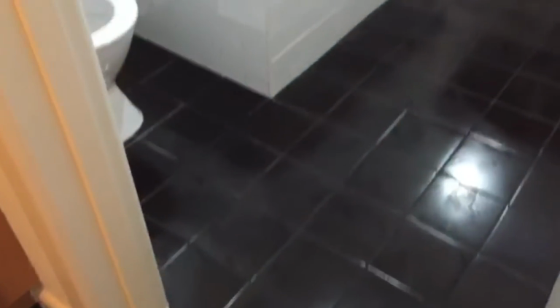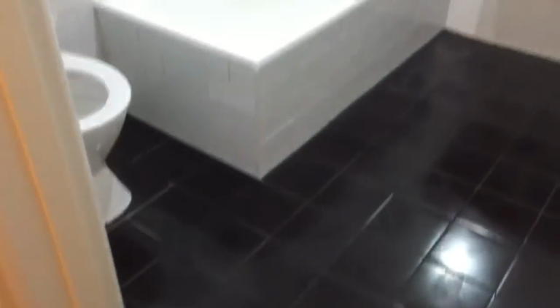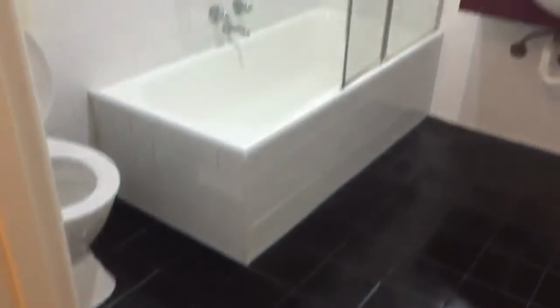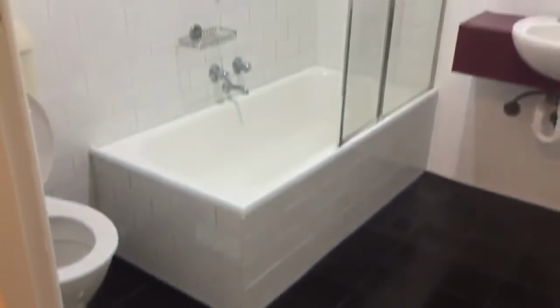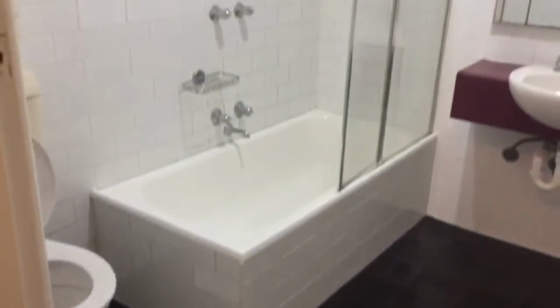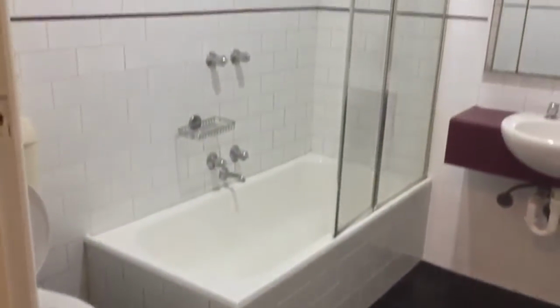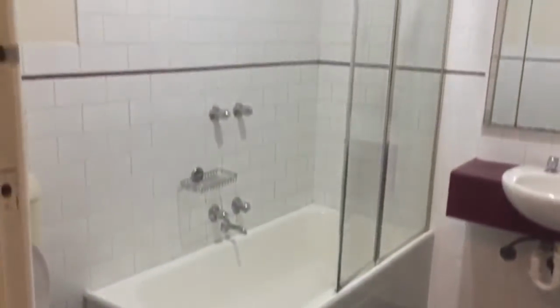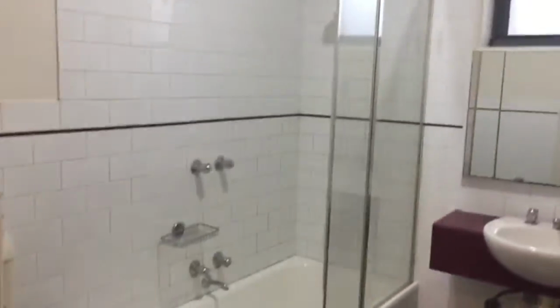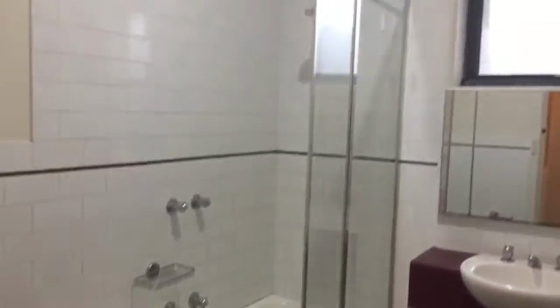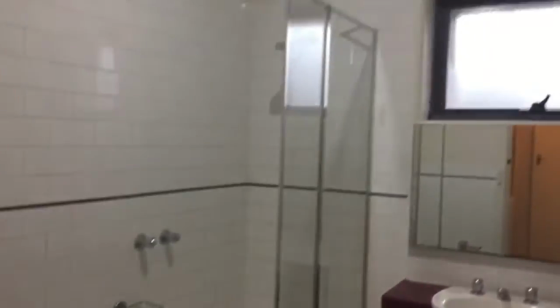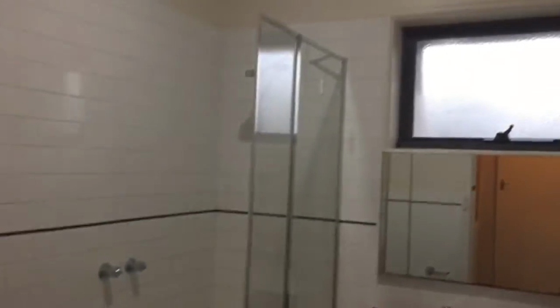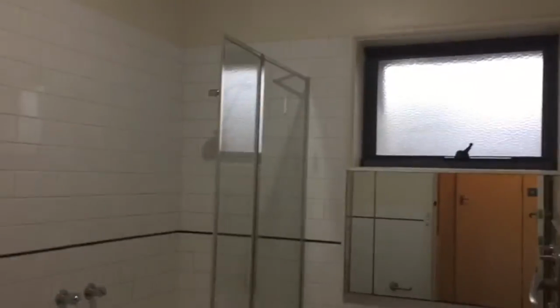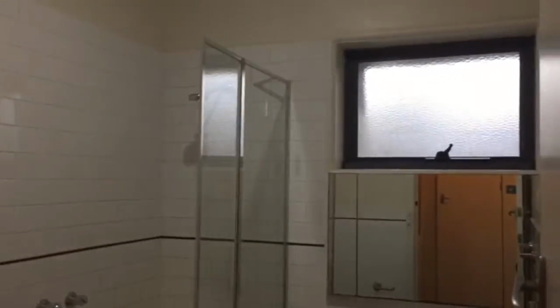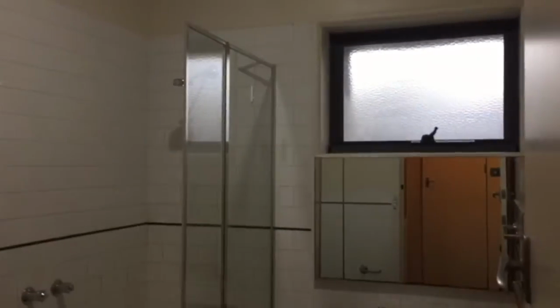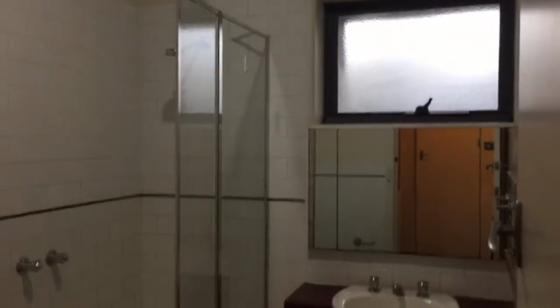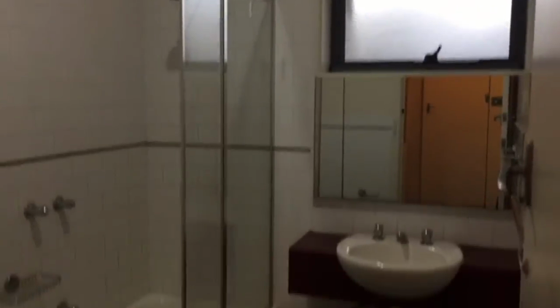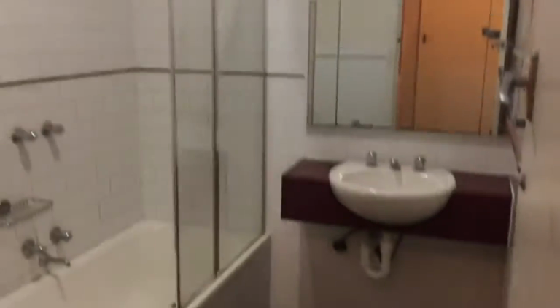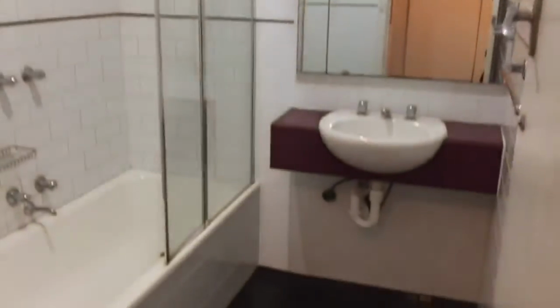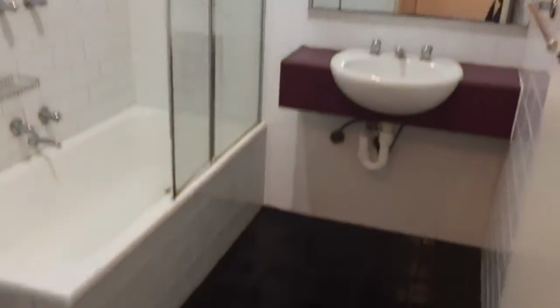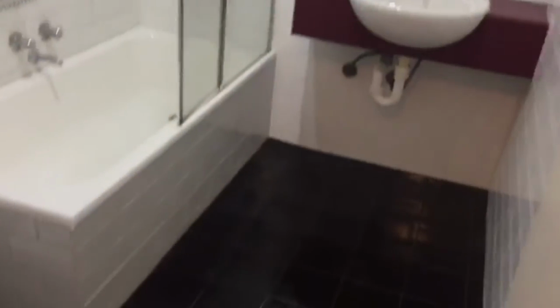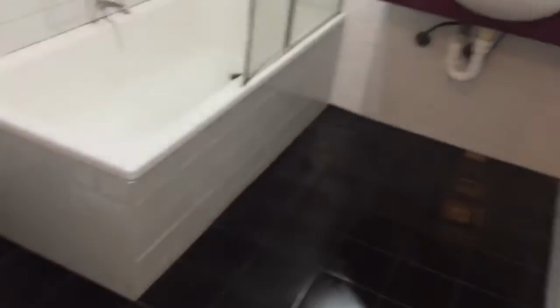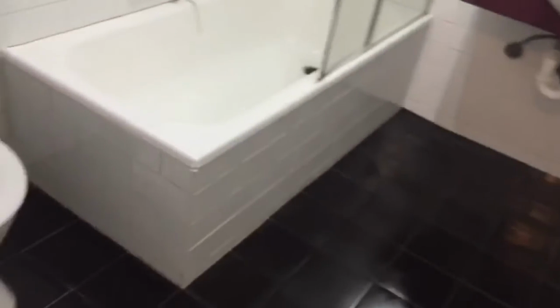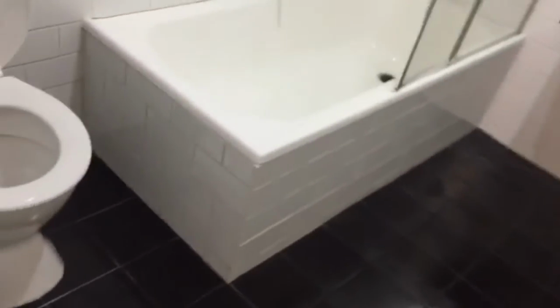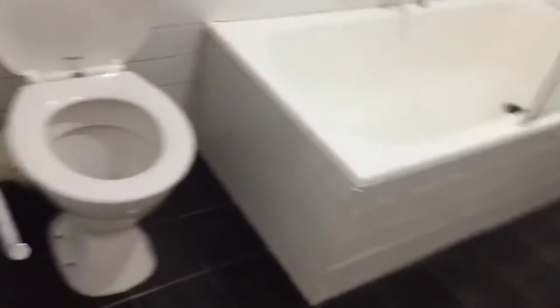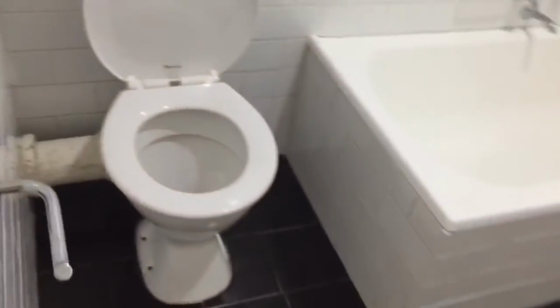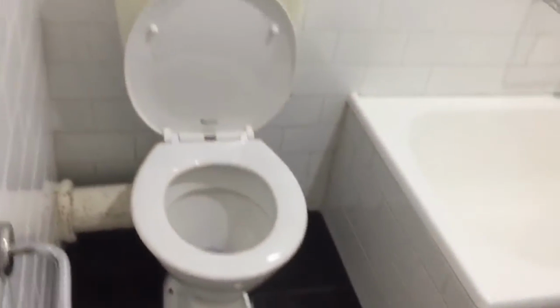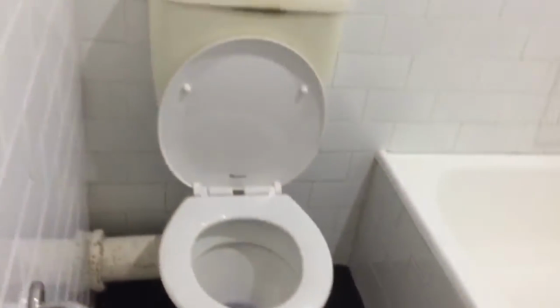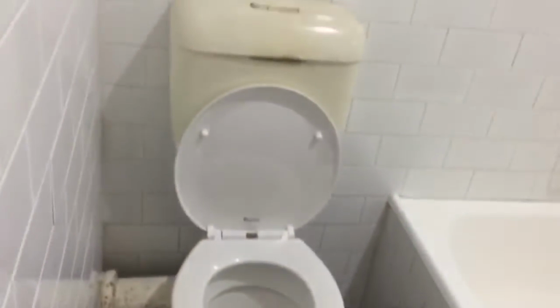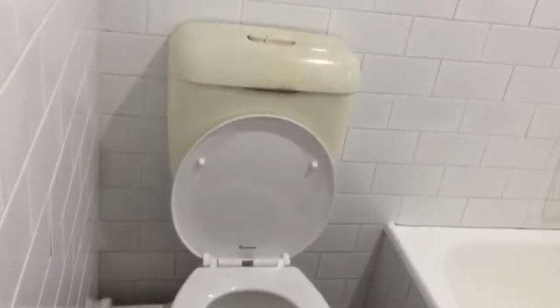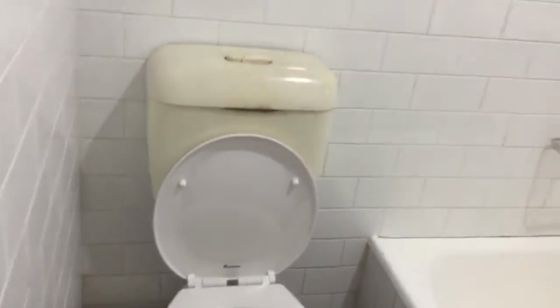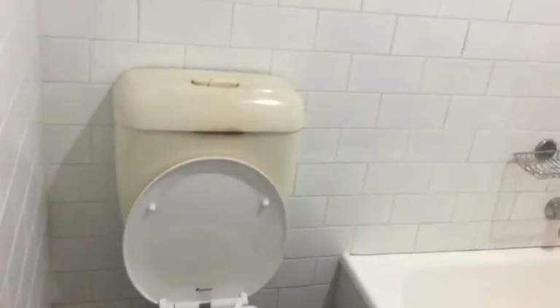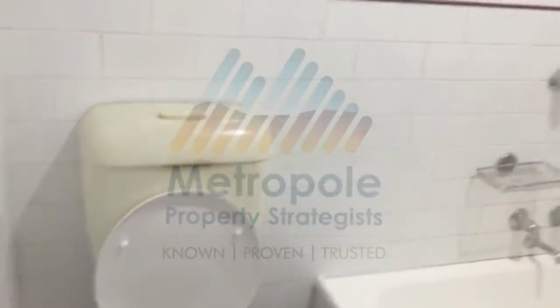Next up we have the bathroom, which features a toilet, basin and vanity, as well as a shower over bath. This apartment is vacant and ready to go now.